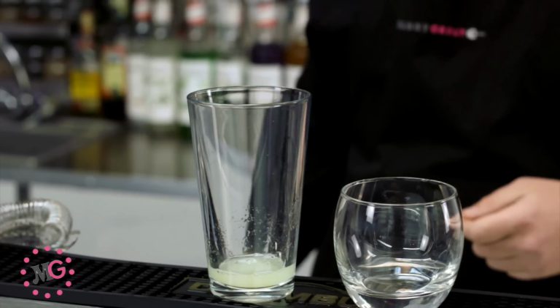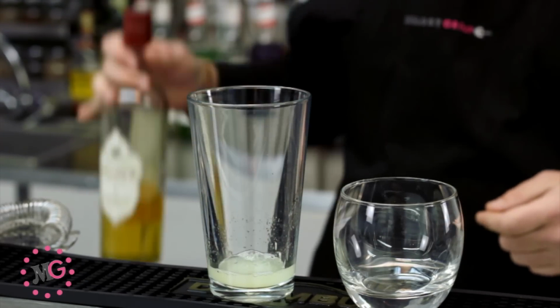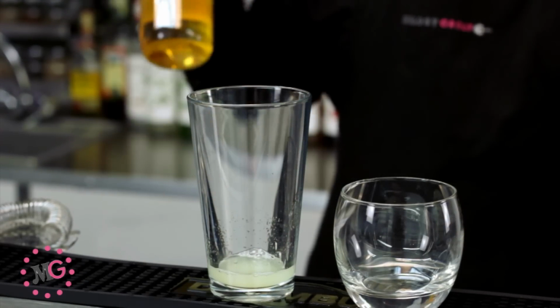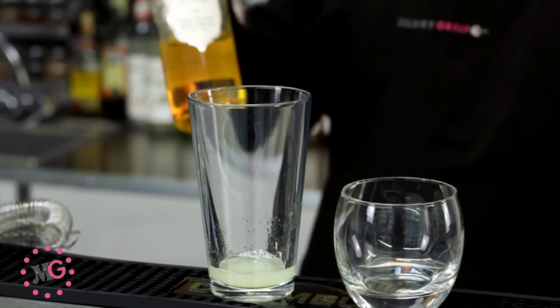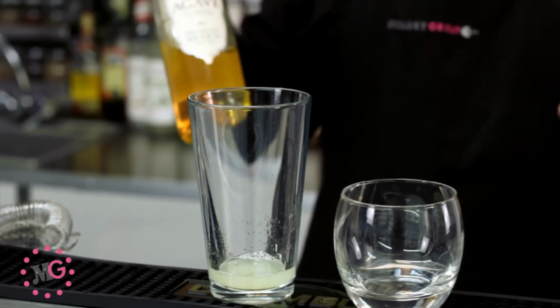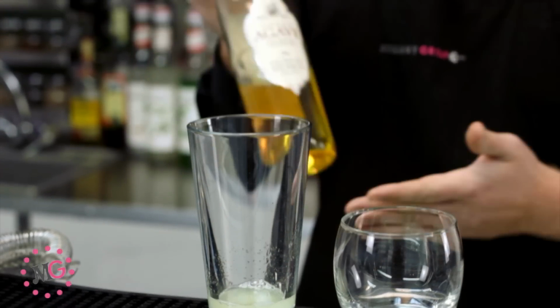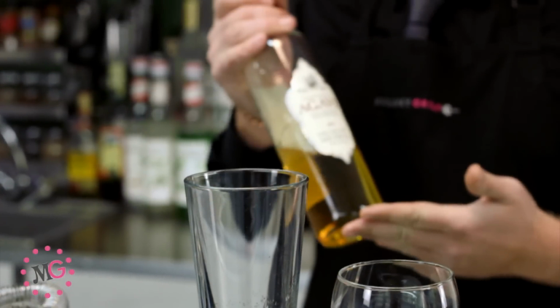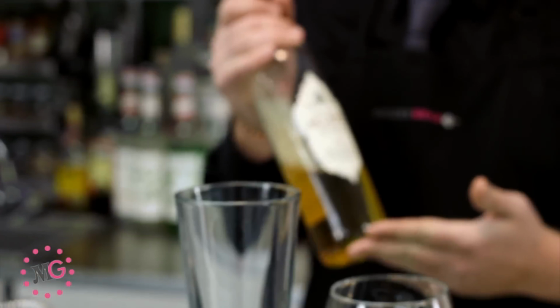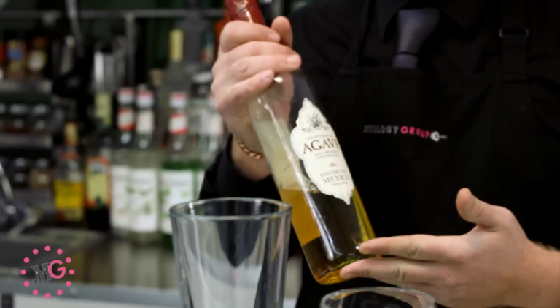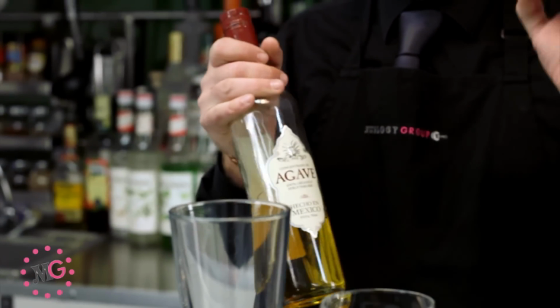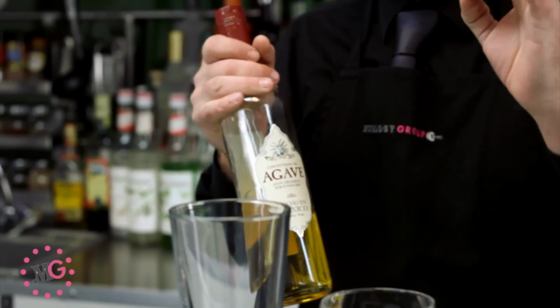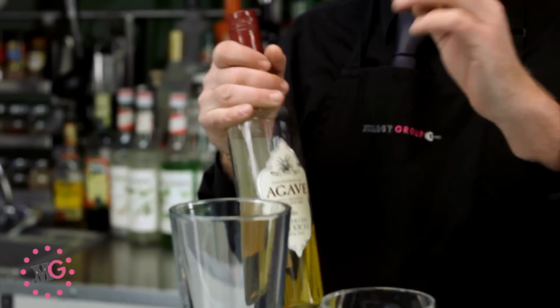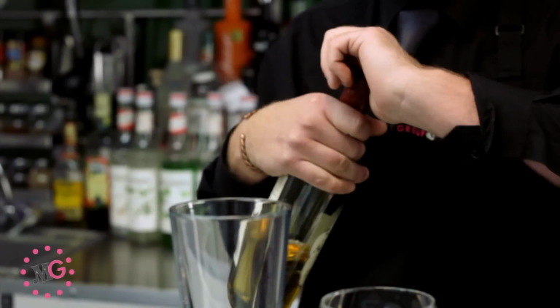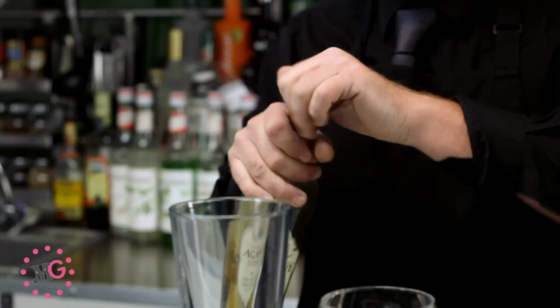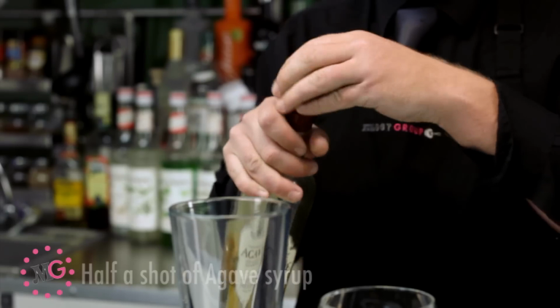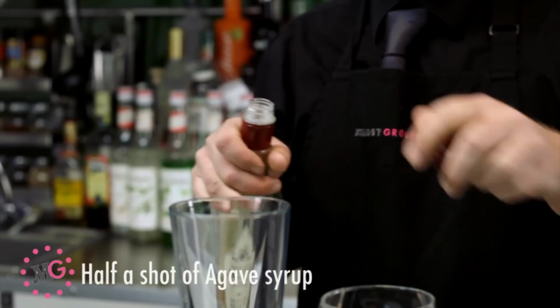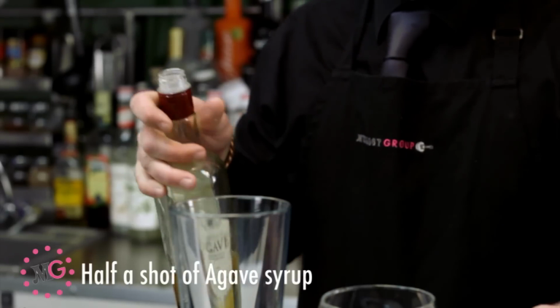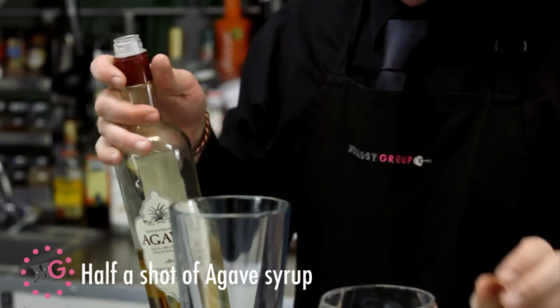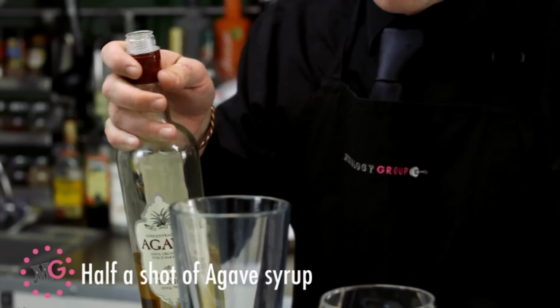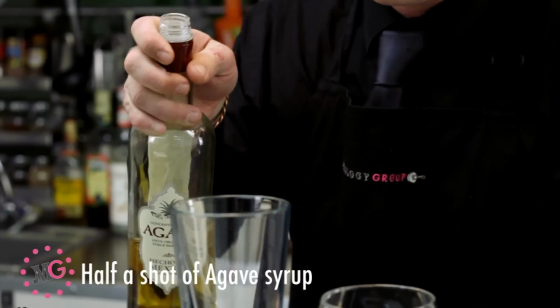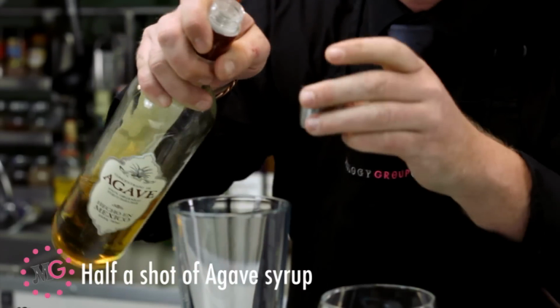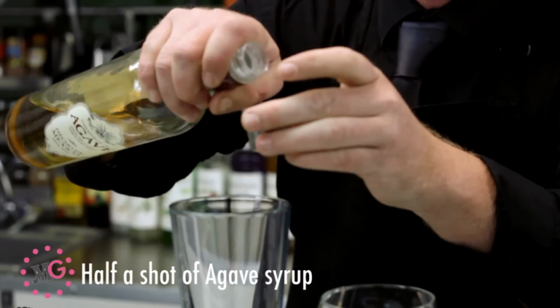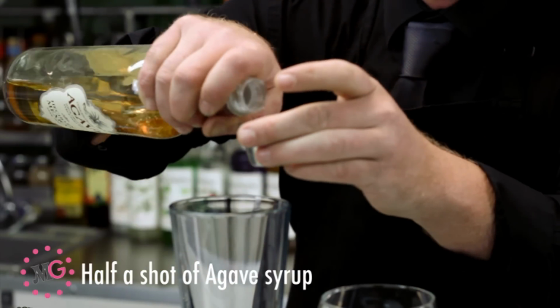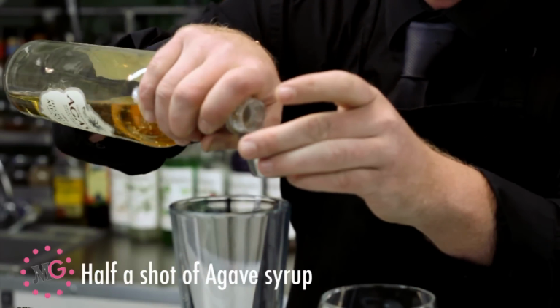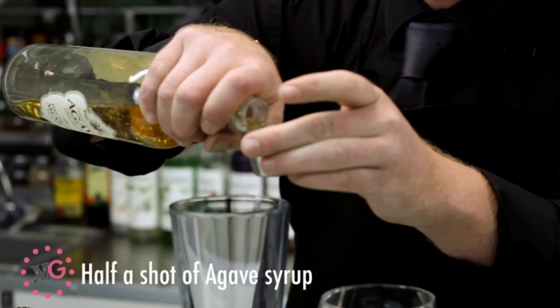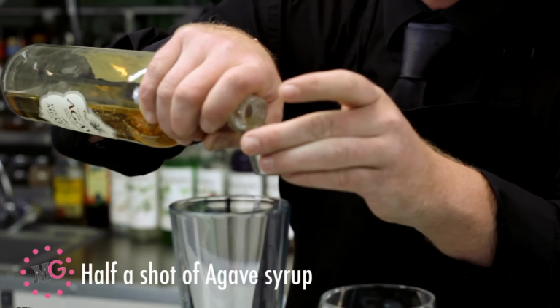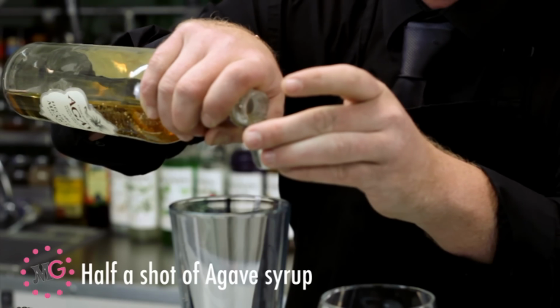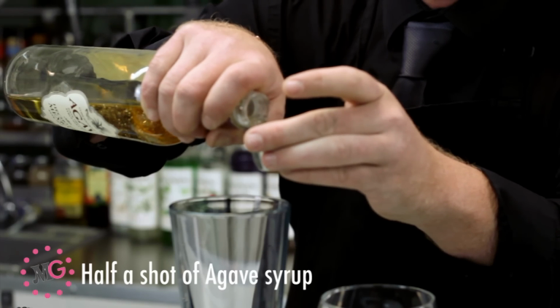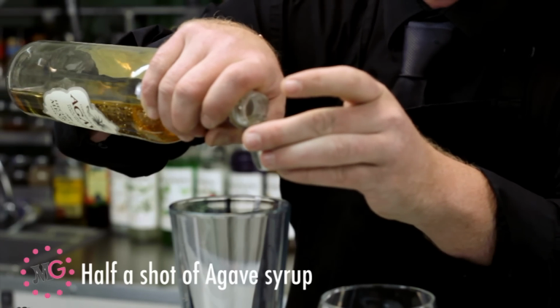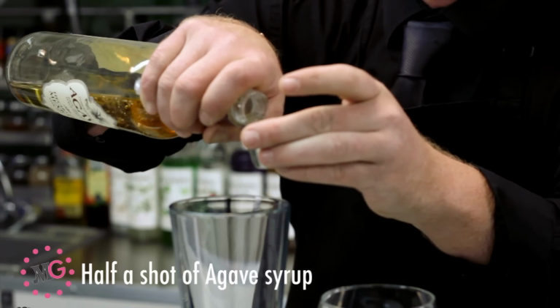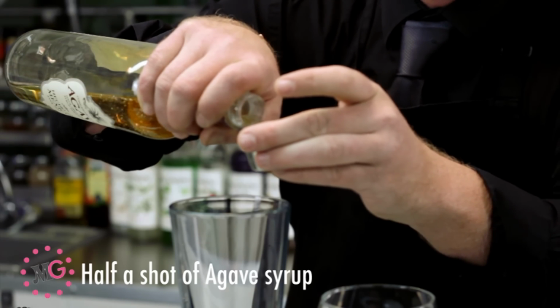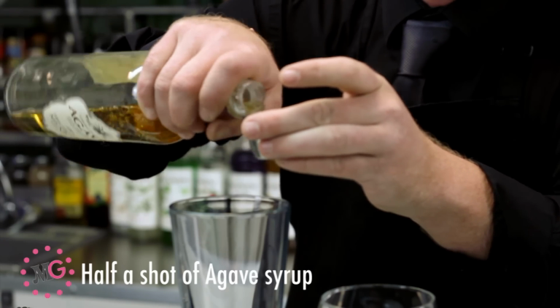Next I've got the fantastic AndJones Agave Syrup. We're only going to be using half the amount that we would normally use, which is just half a shot. The sugar content for this is very, very high.